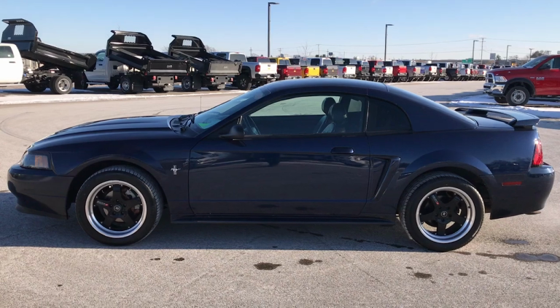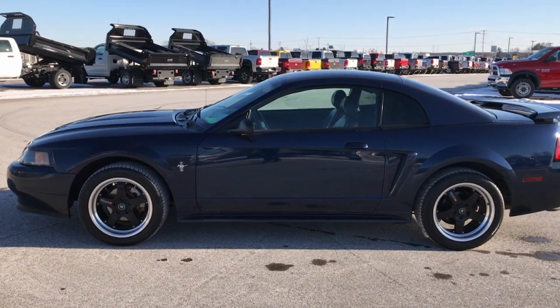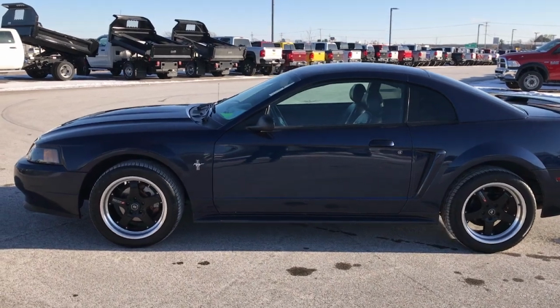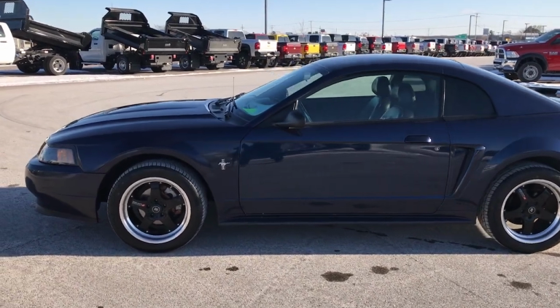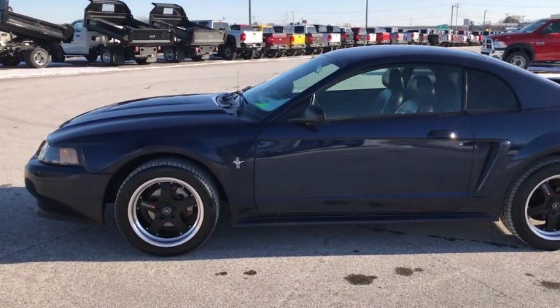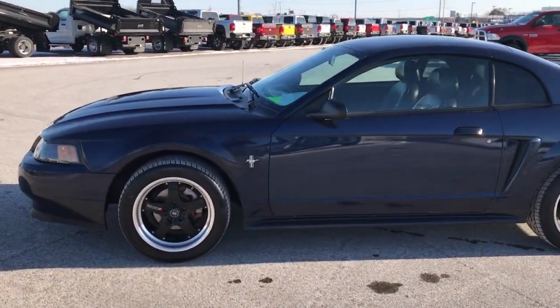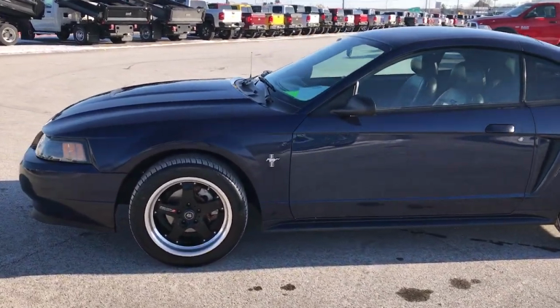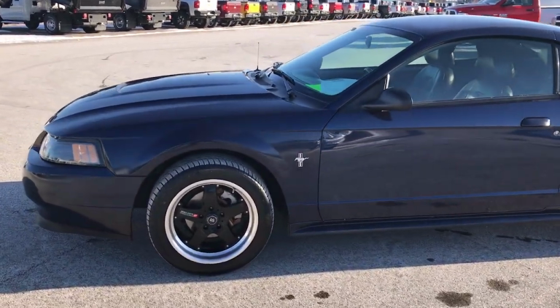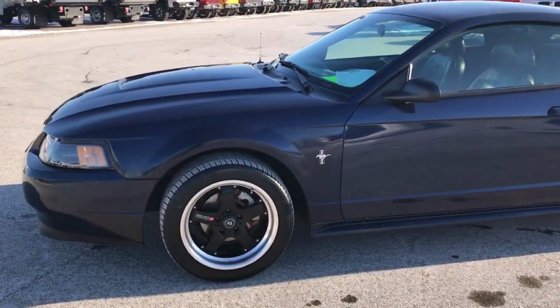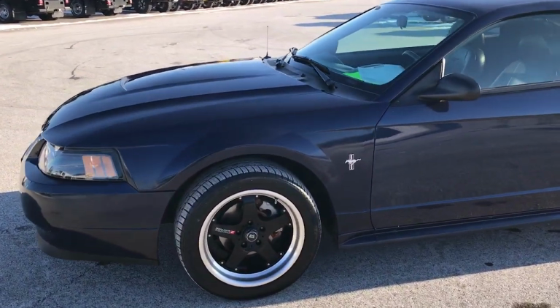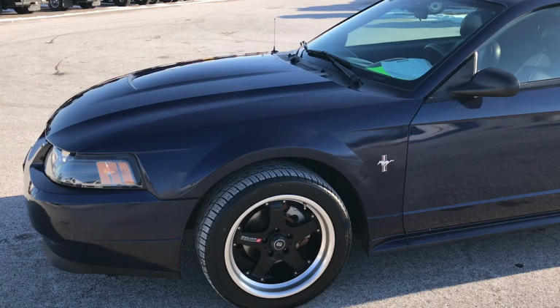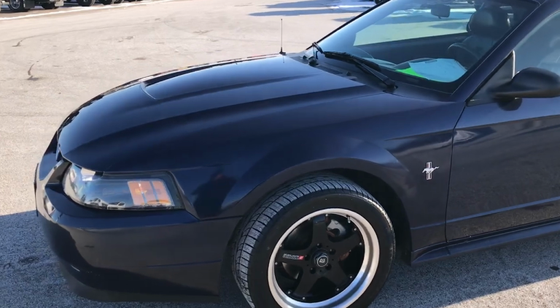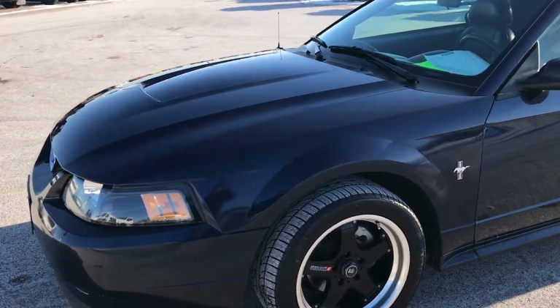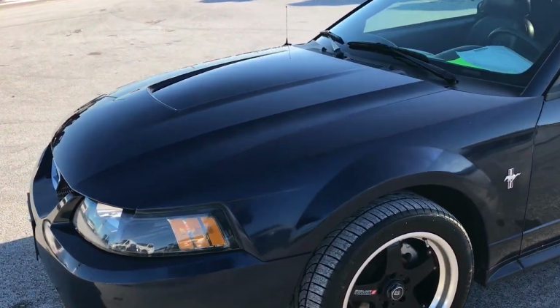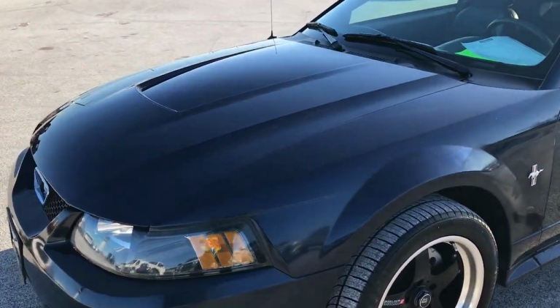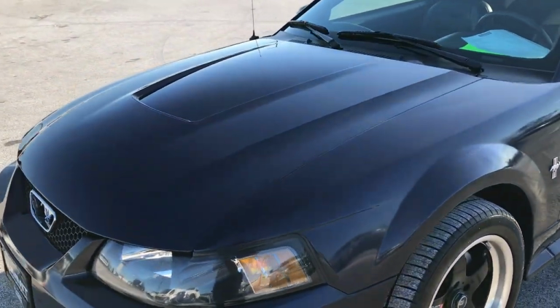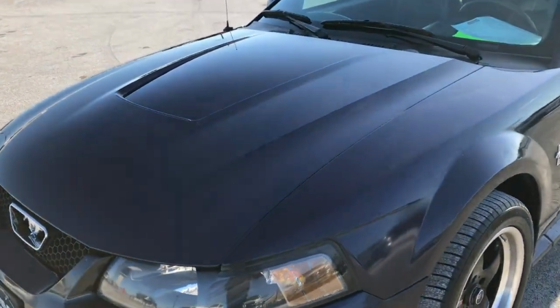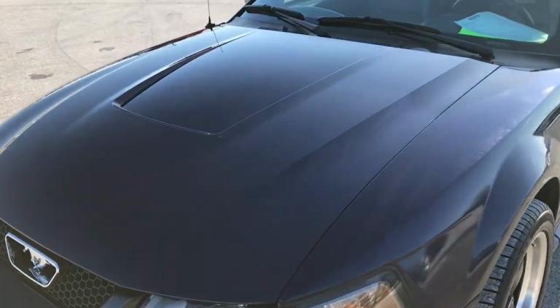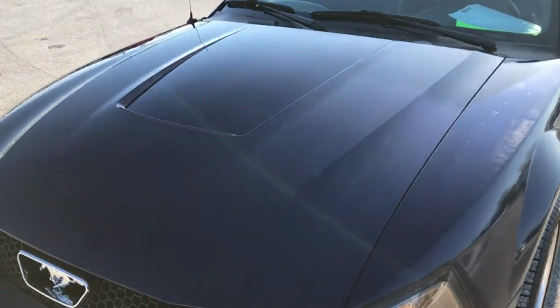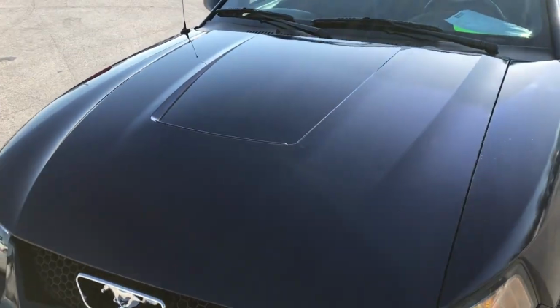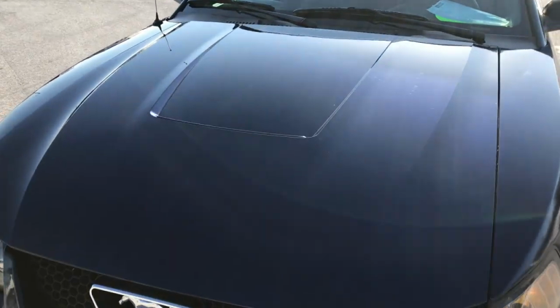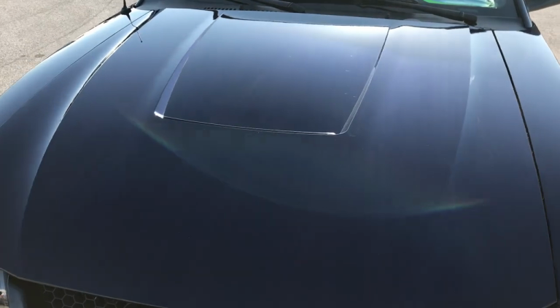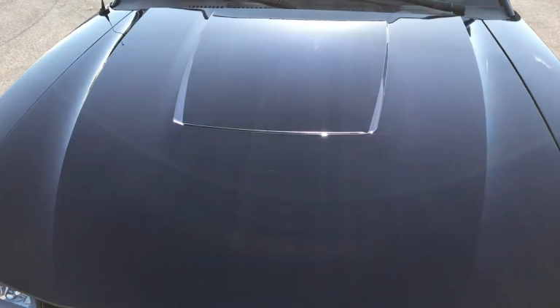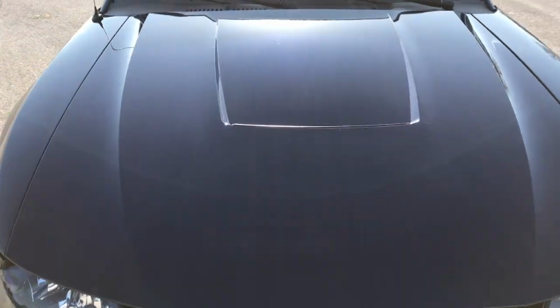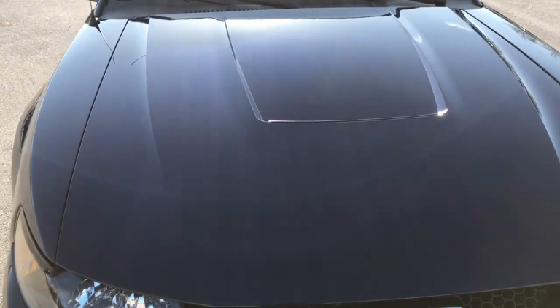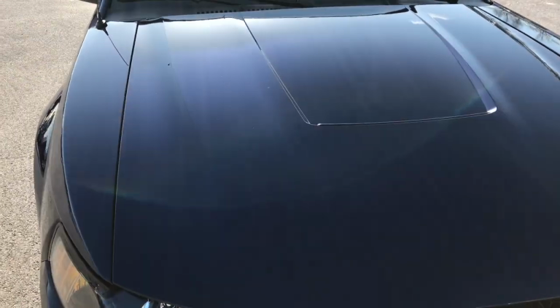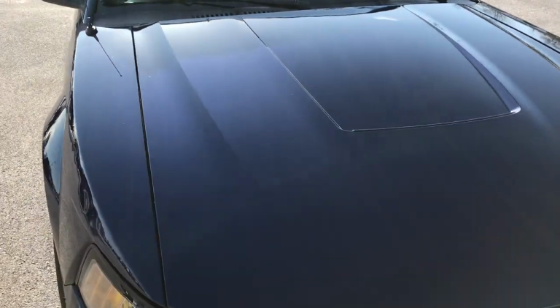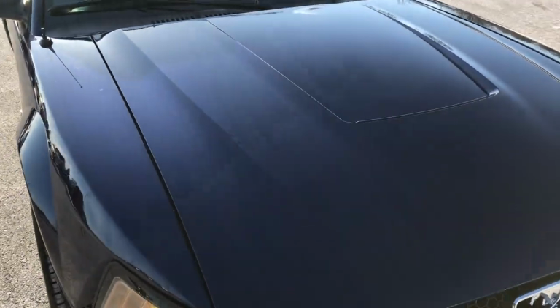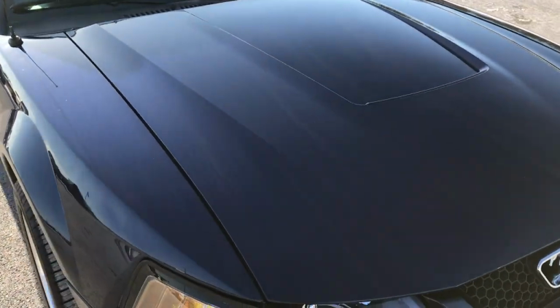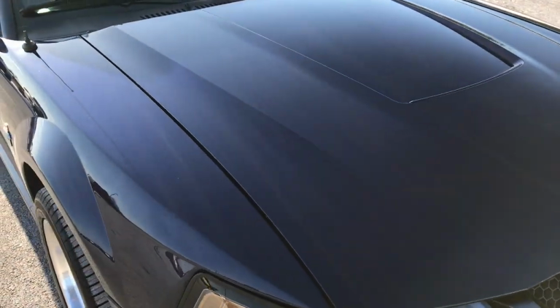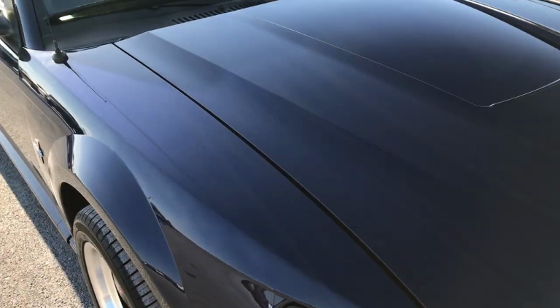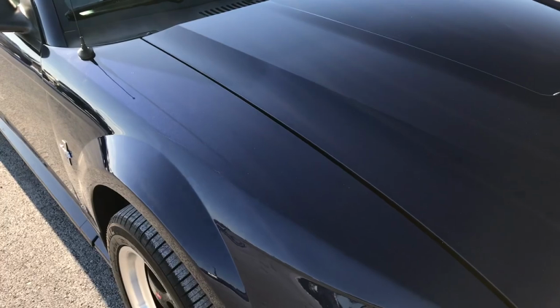This is stock number 8J80B. We are here at Summit Automotive in Fond du Lac, Wisconsin, your new and used sports car headquarters. Today we are checking out this 2003 Ford Mustang.